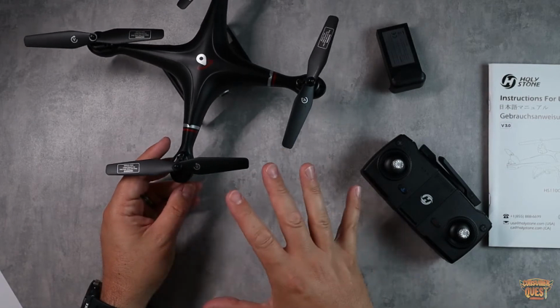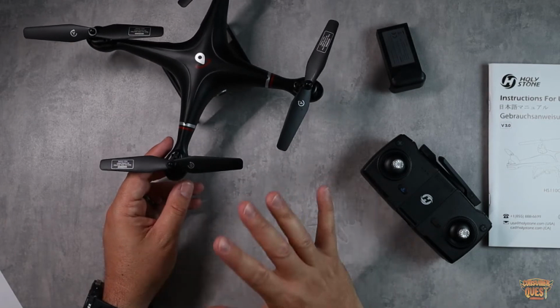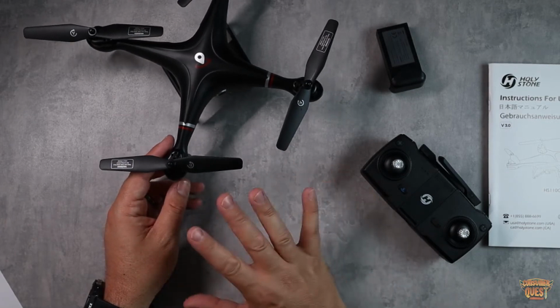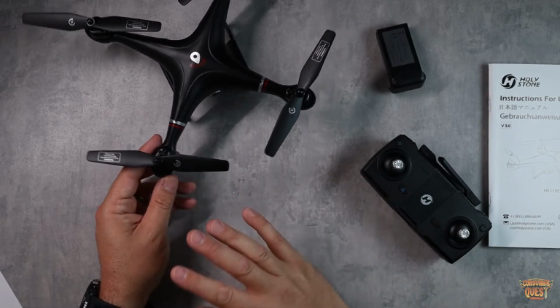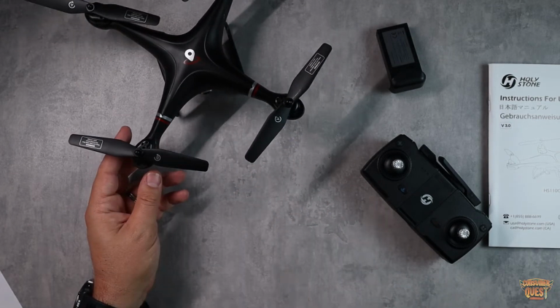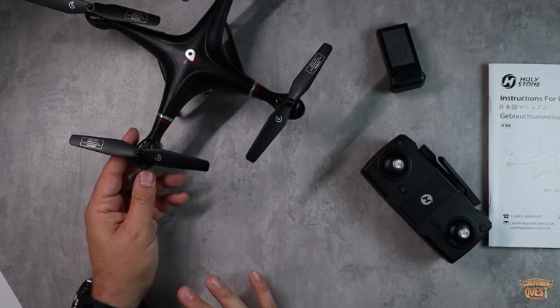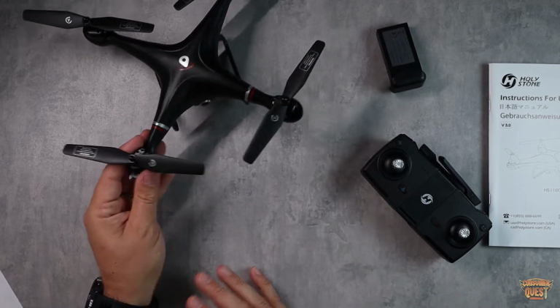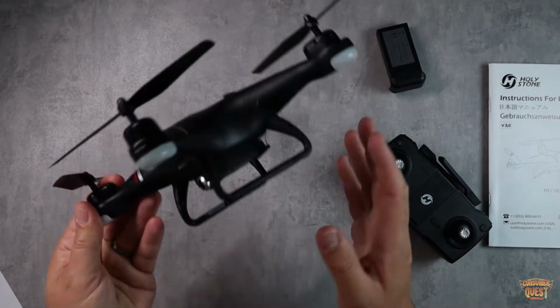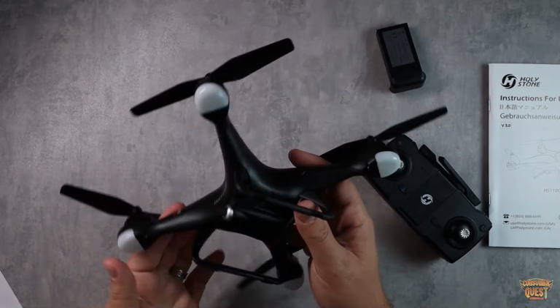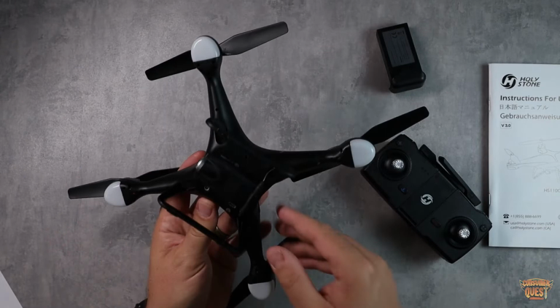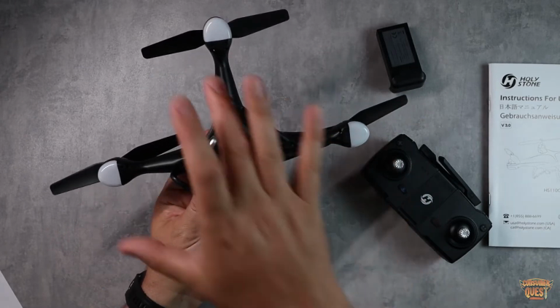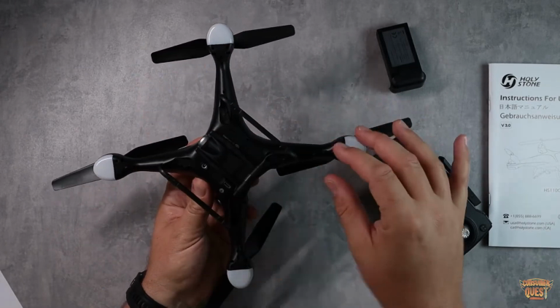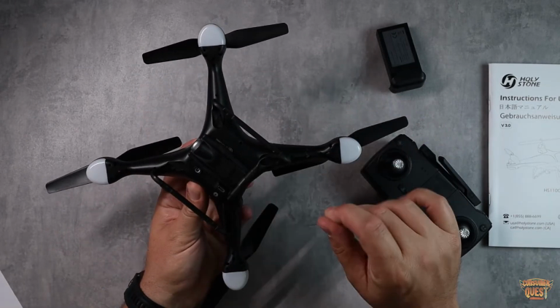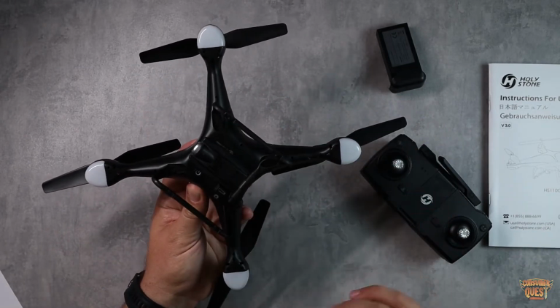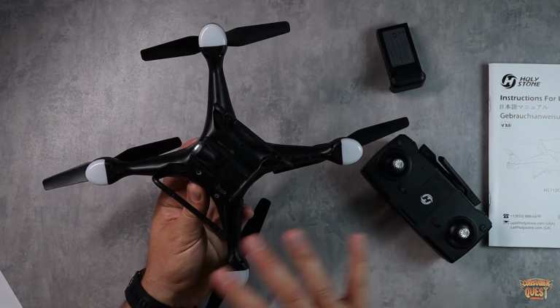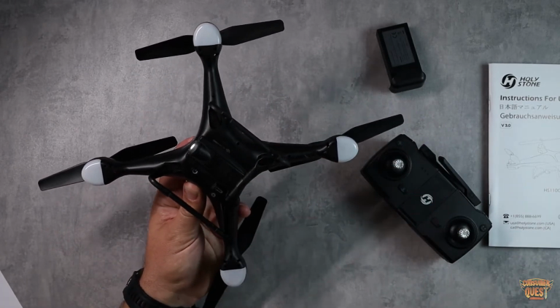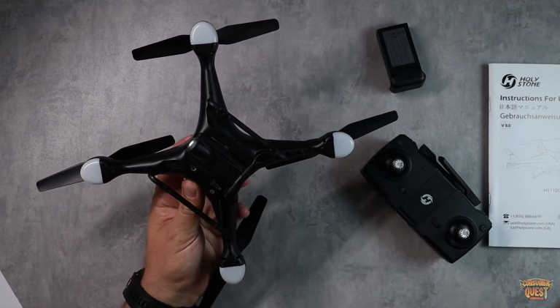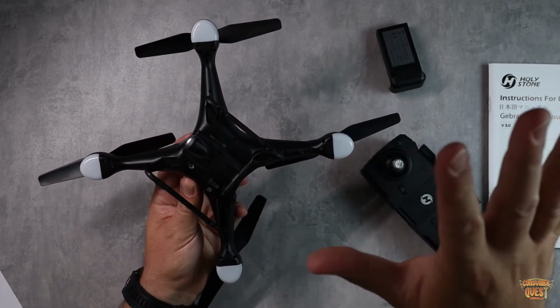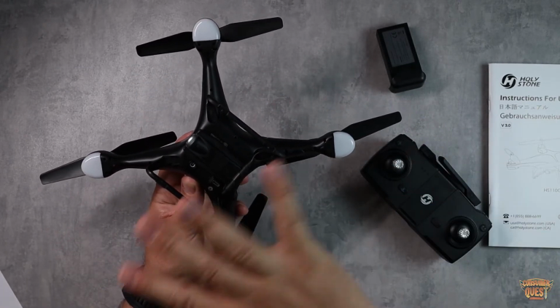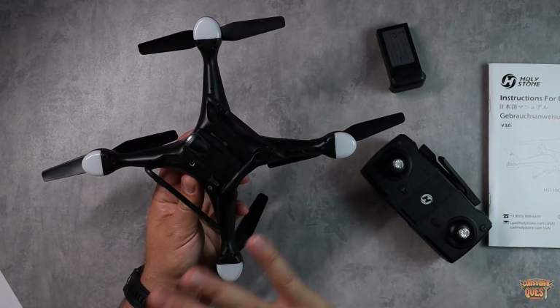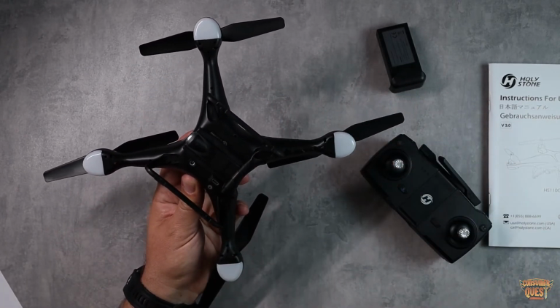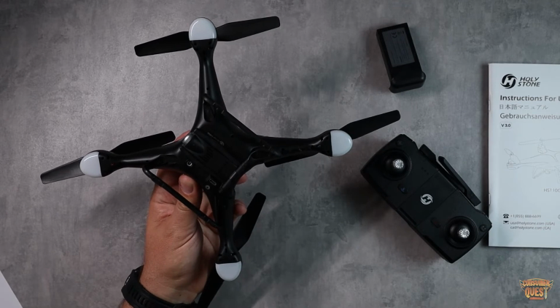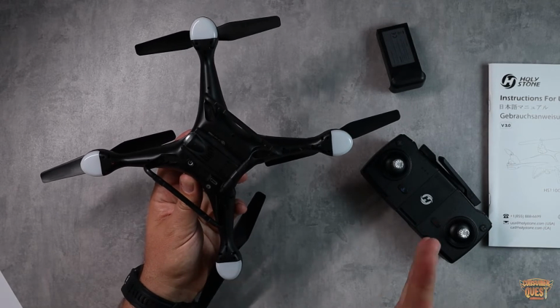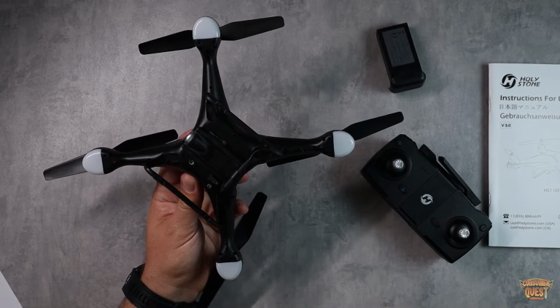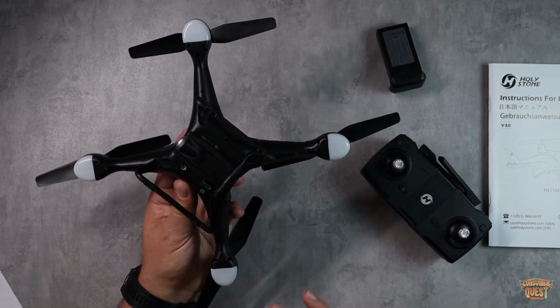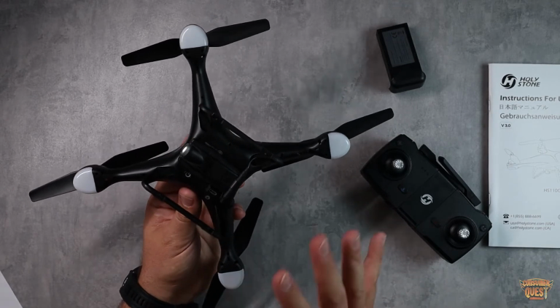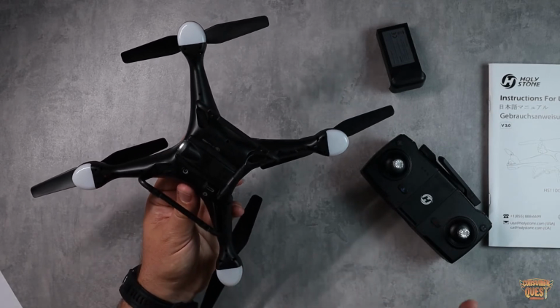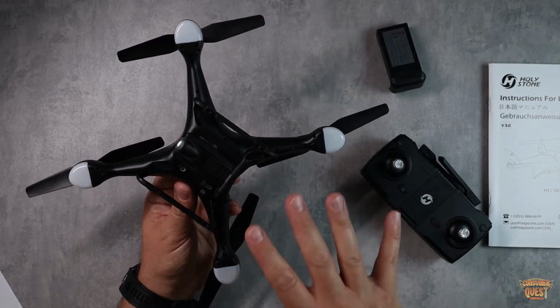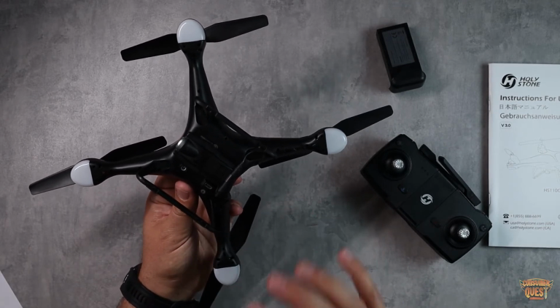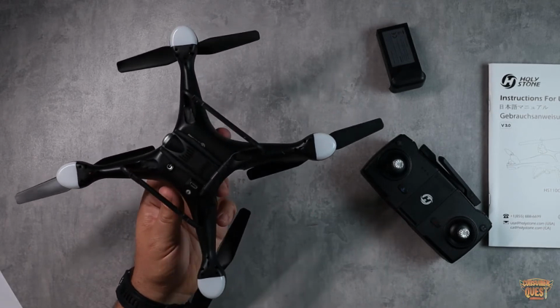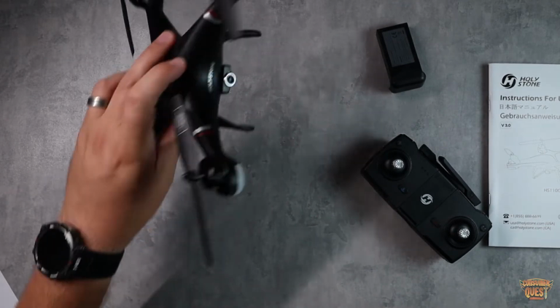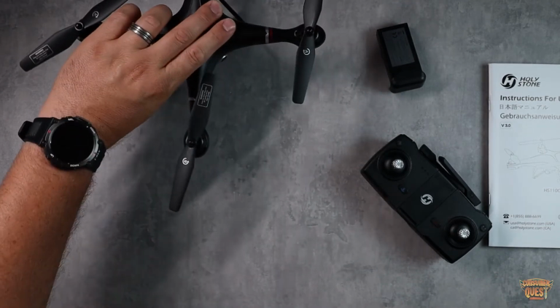It's a super fun drone to fly — very easy. The lighting on the top and bottom really helps you identify which way you're facing, especially at longer distances. That's great especially if you're learning, making this a great drone for beginners as well.